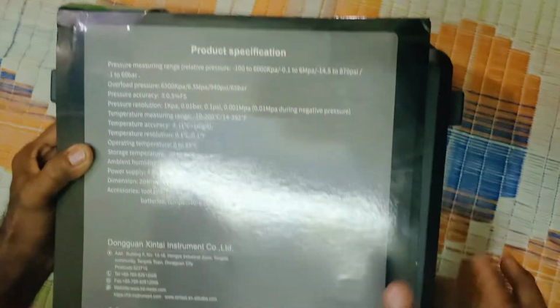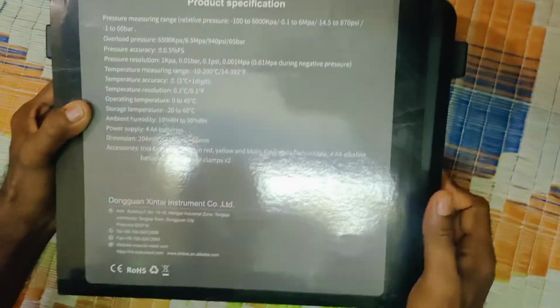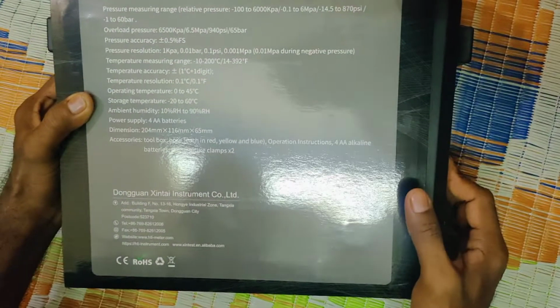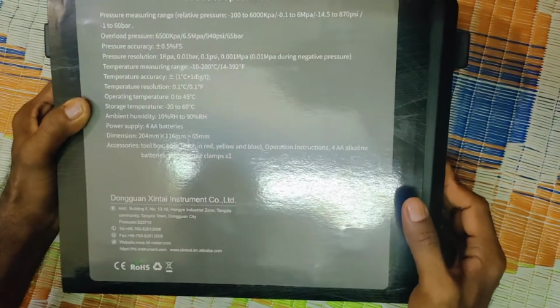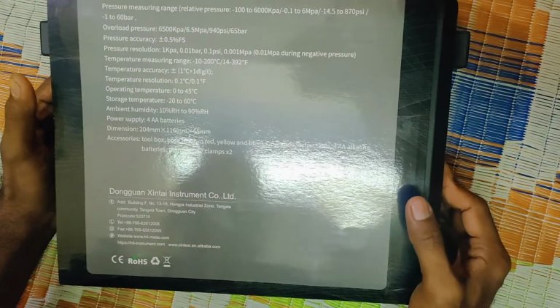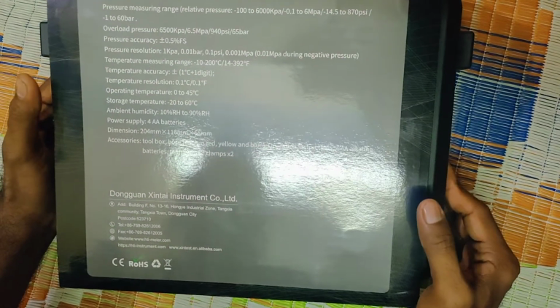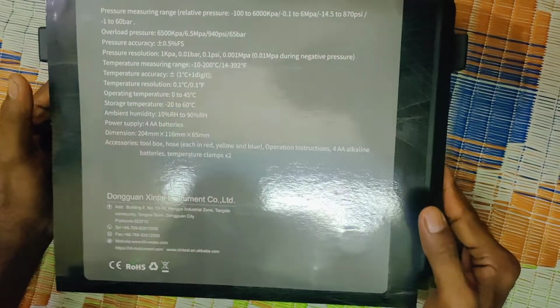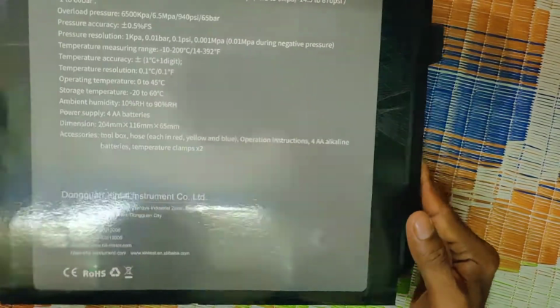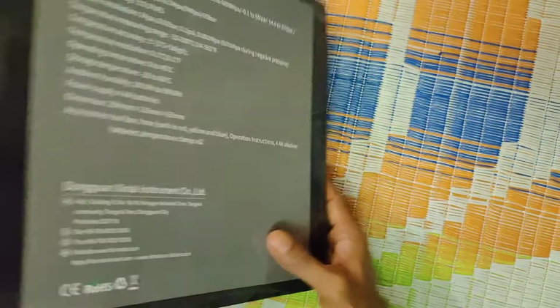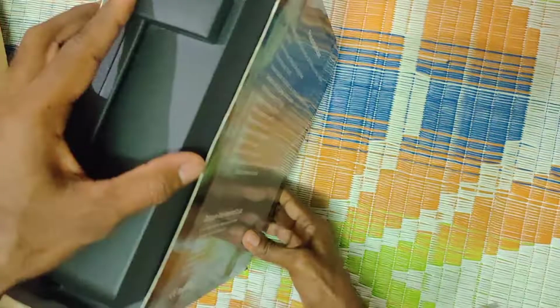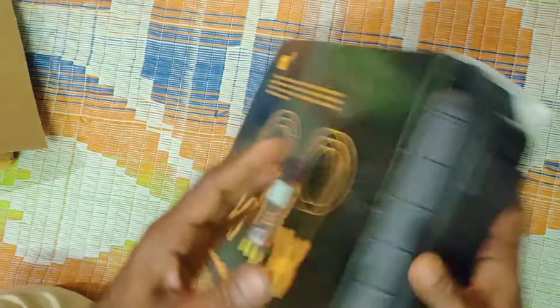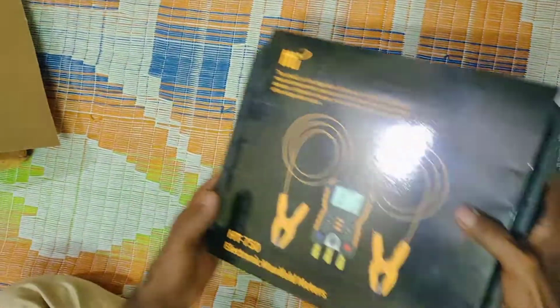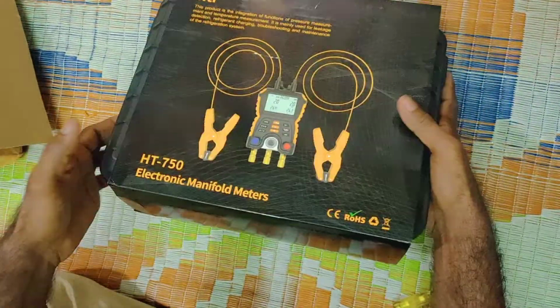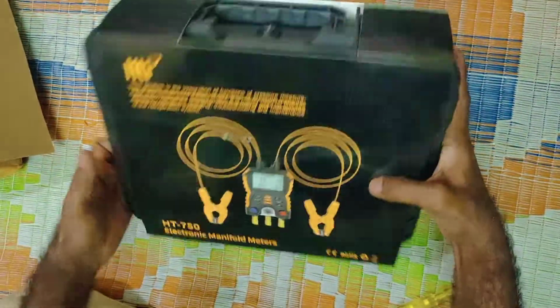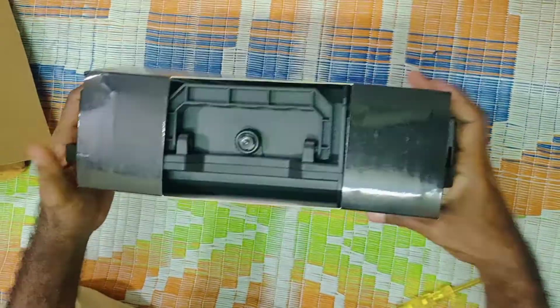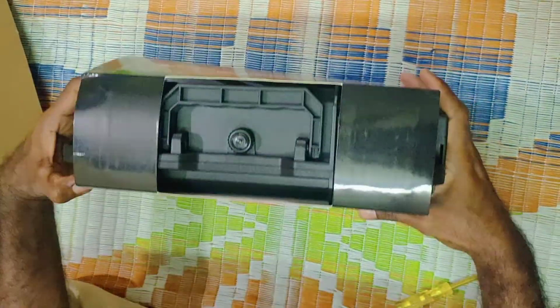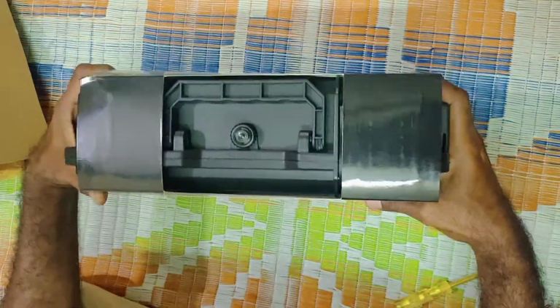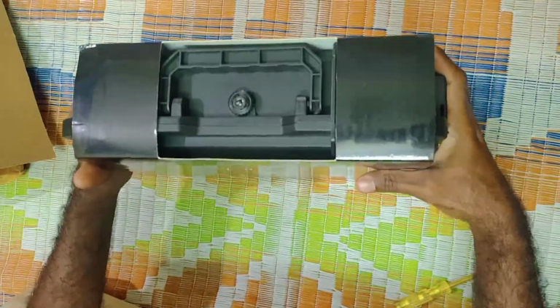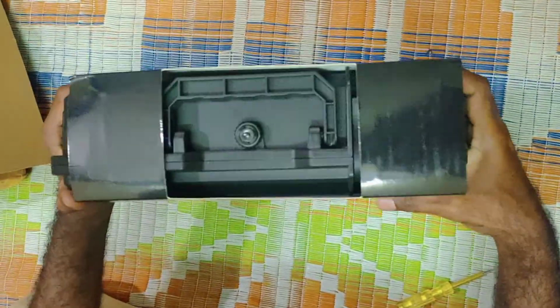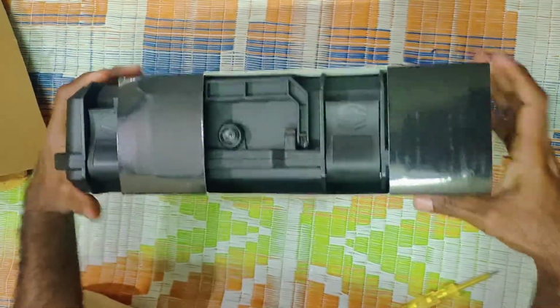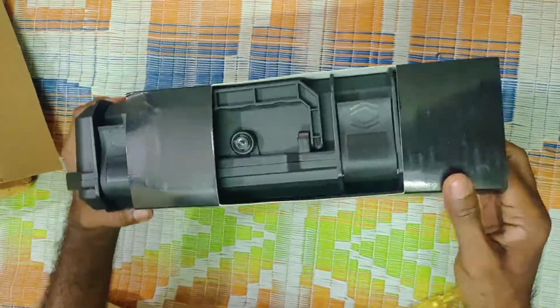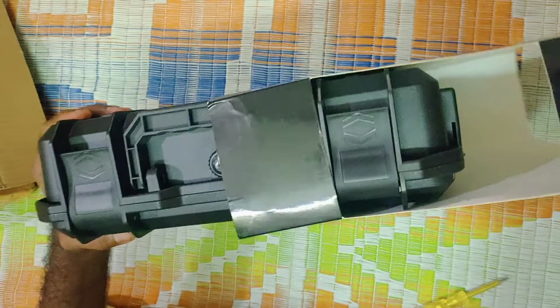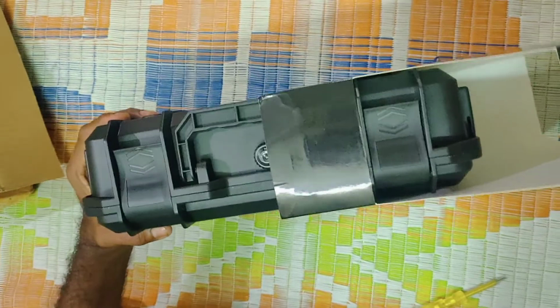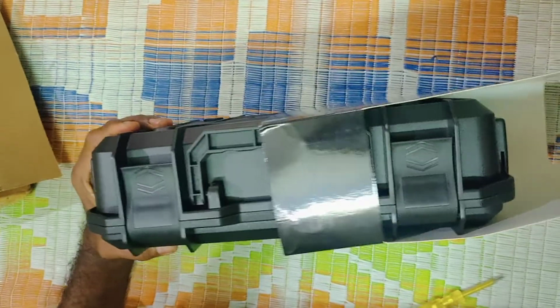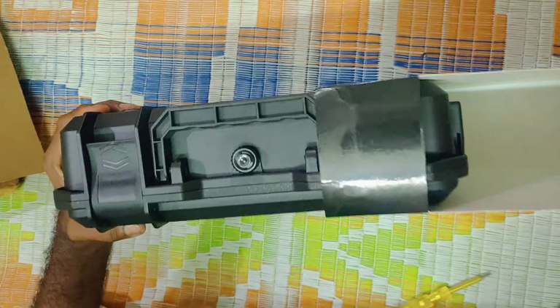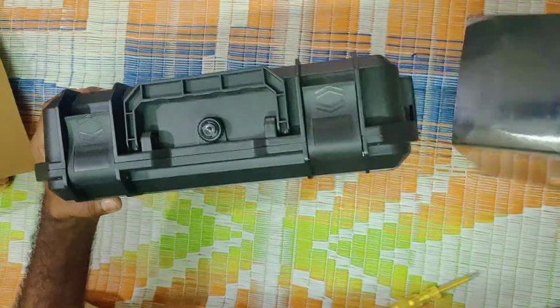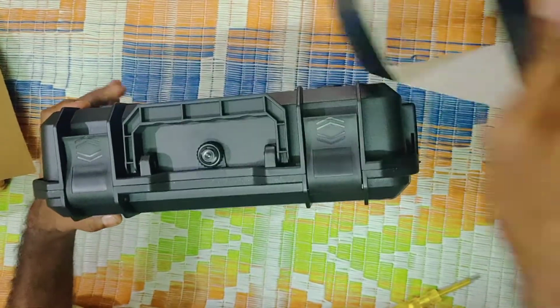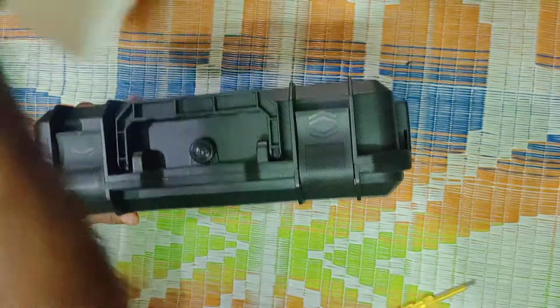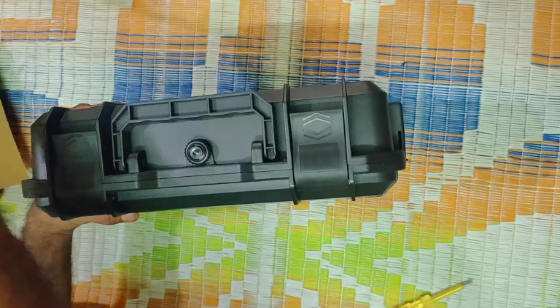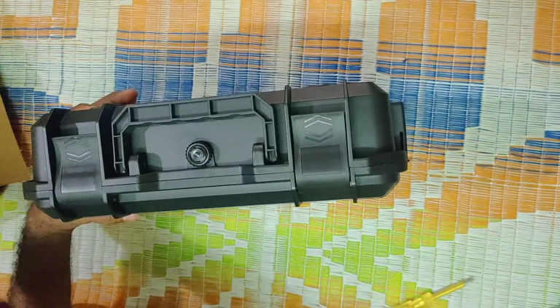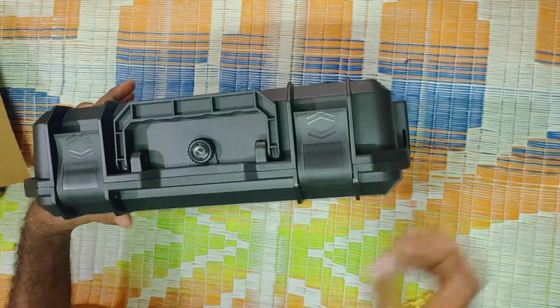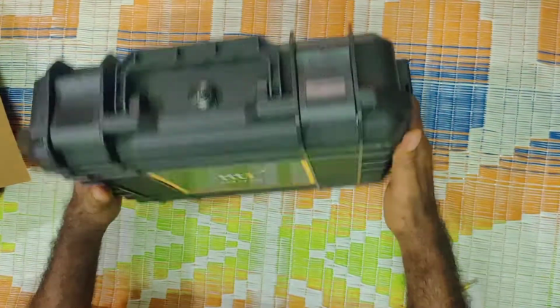I'll show you the 90 refrigerants. This is the R410, R12, R32. We have 90 refrigerants. This is displayed in PSI.